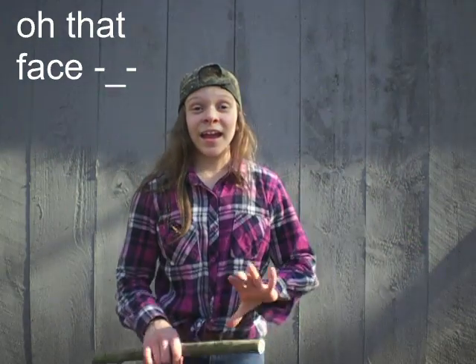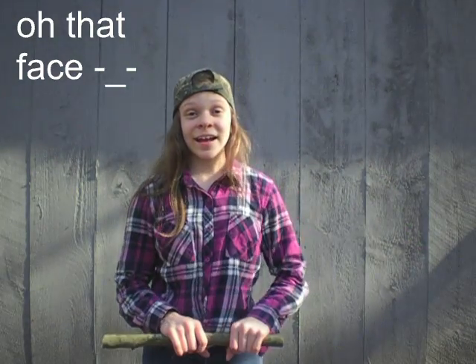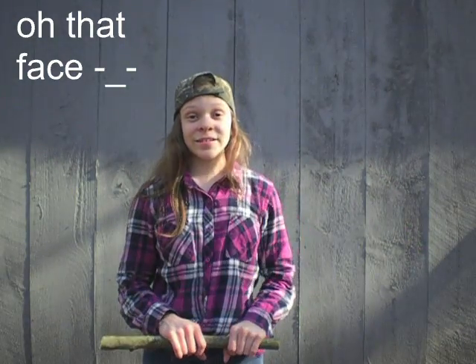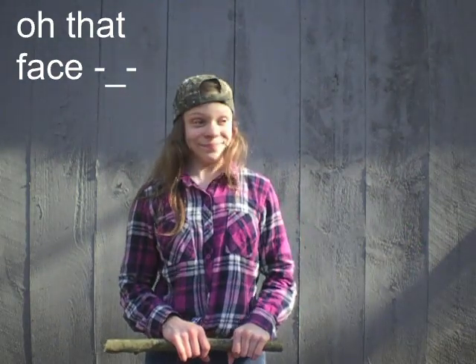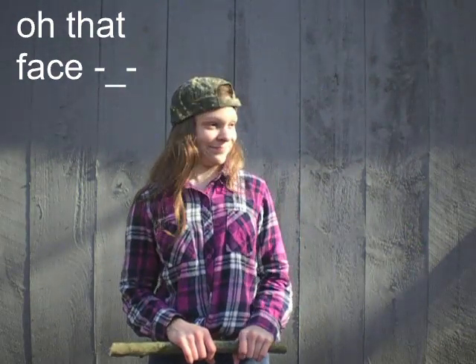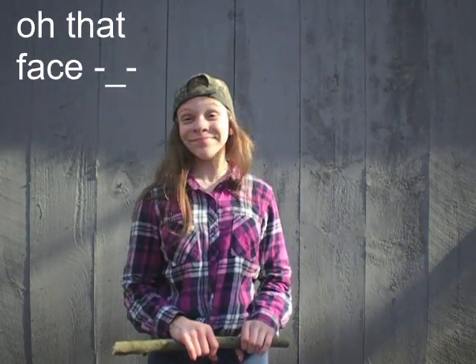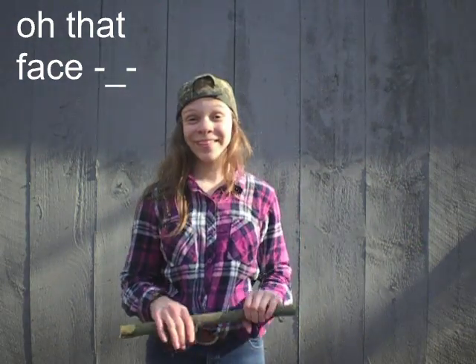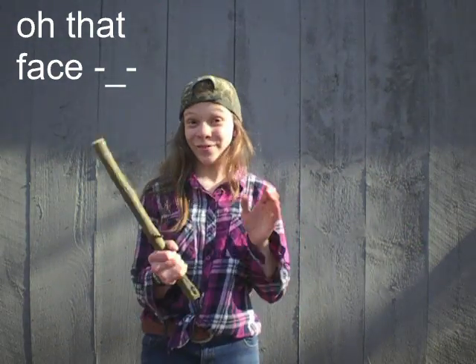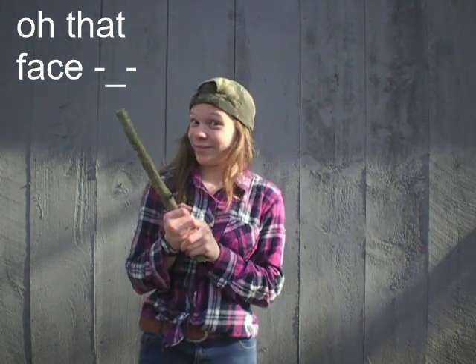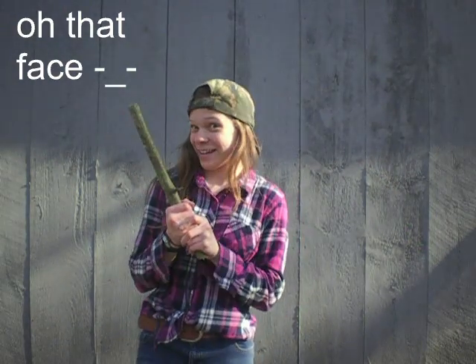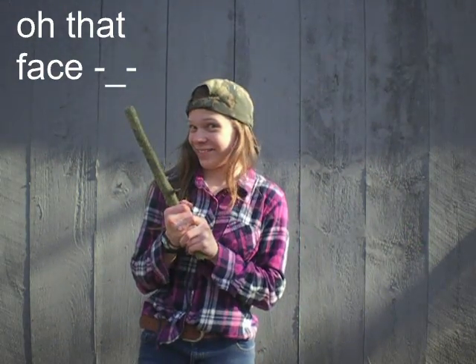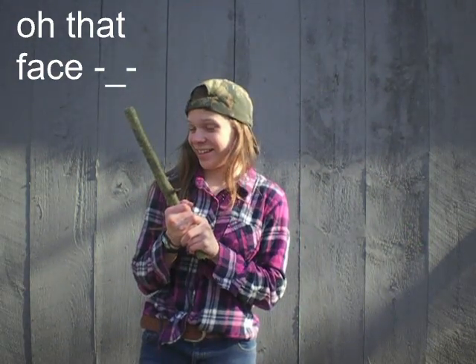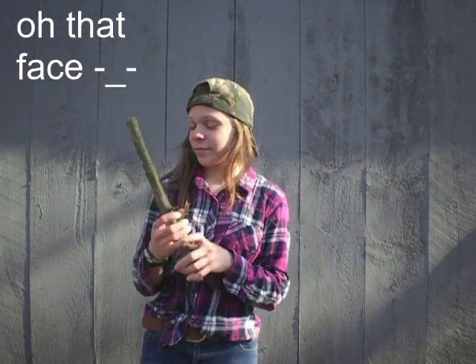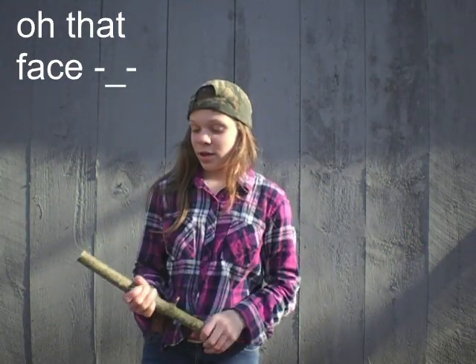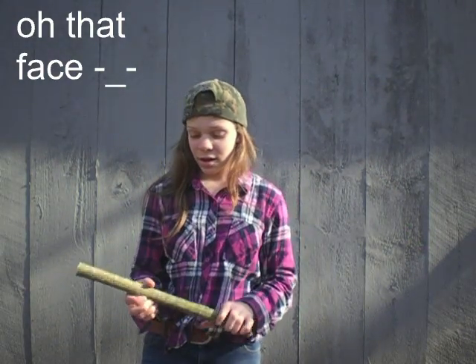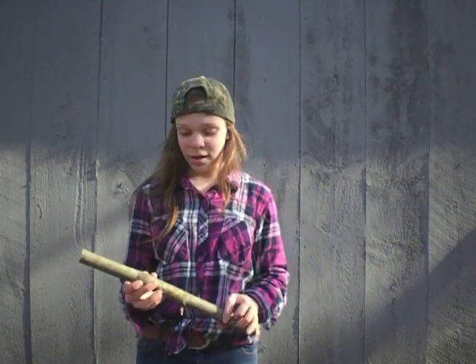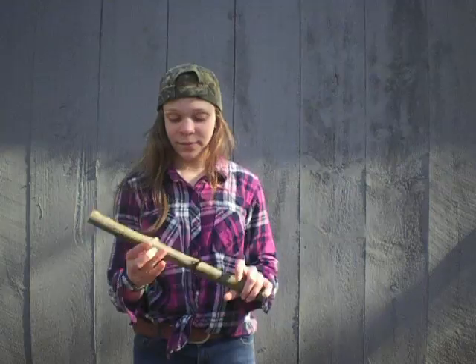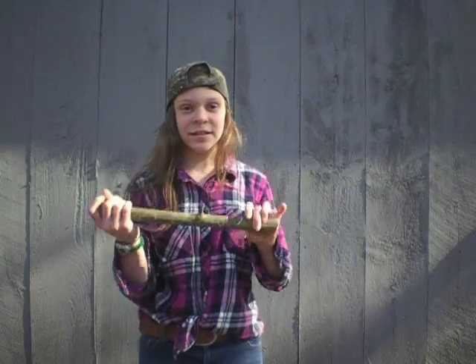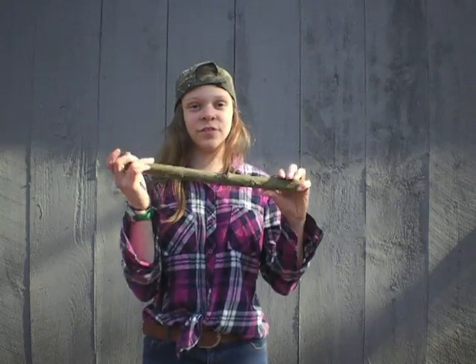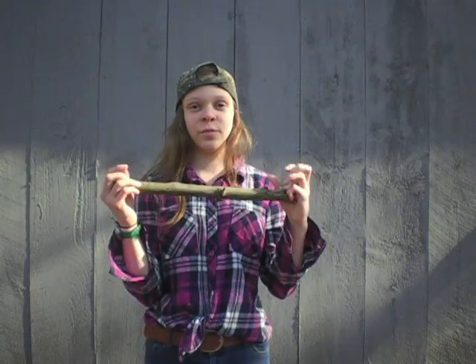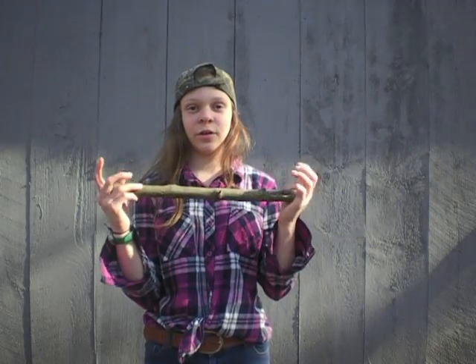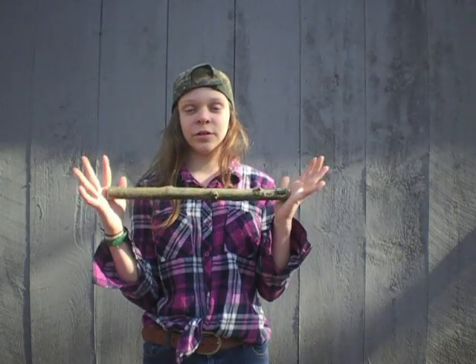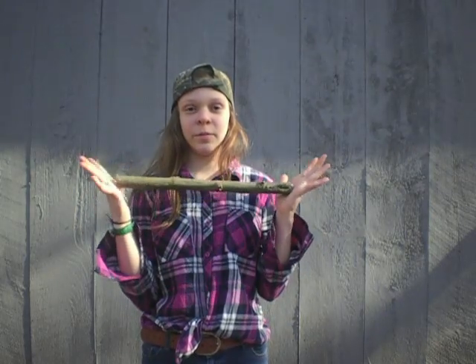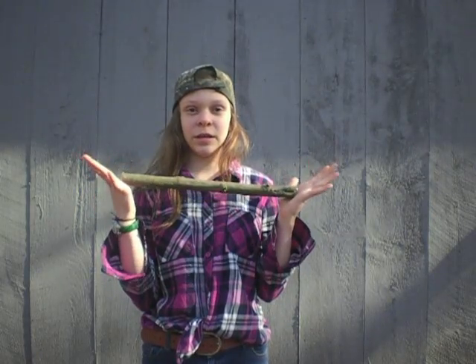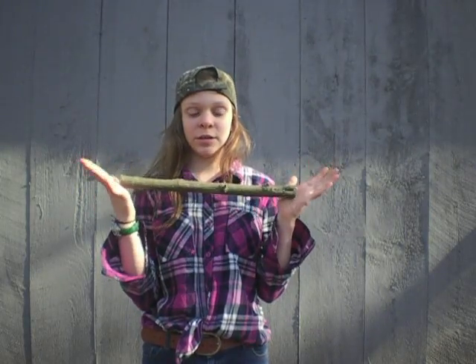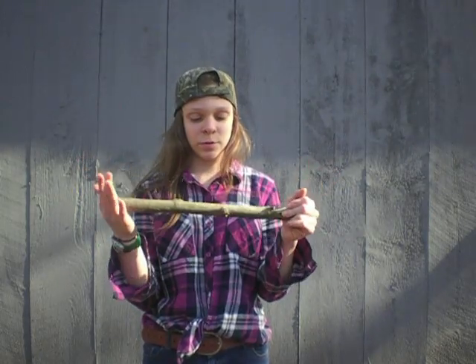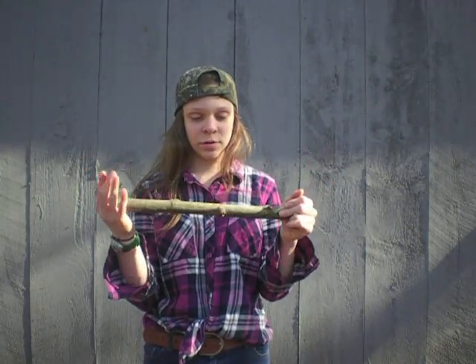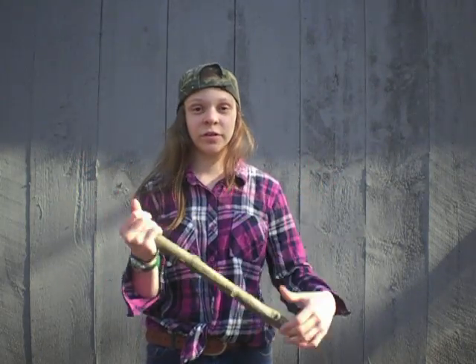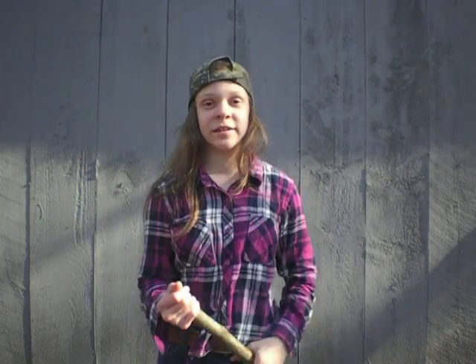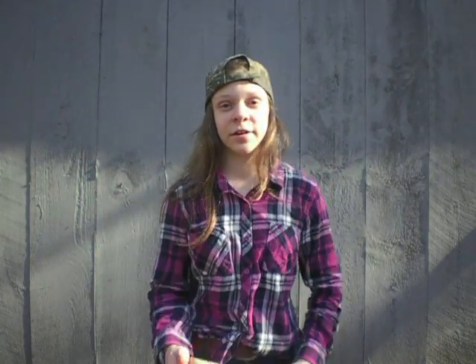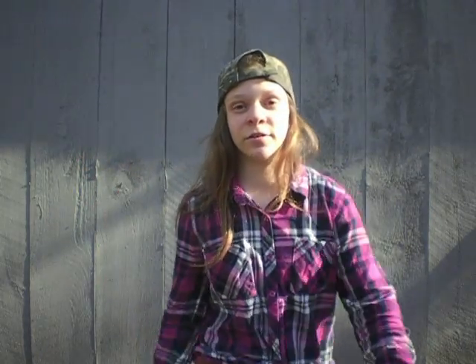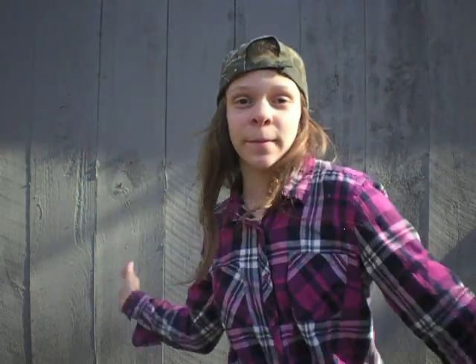Hey guys, welcome back to the video. In today's video we are going to be making a spoon. So let's get right into it.